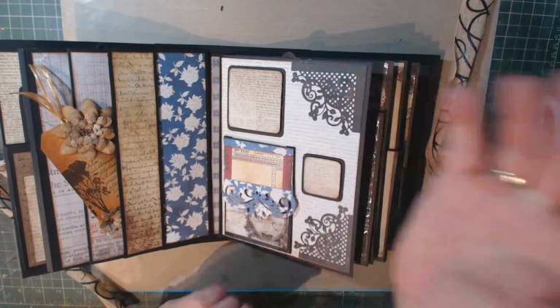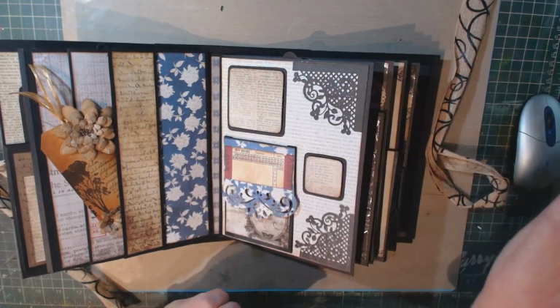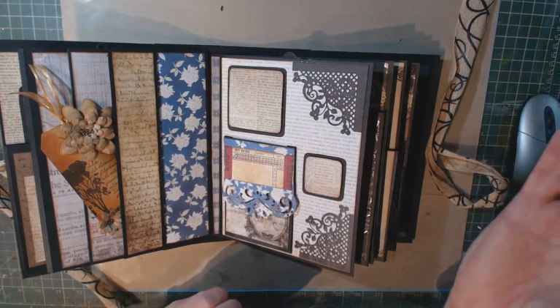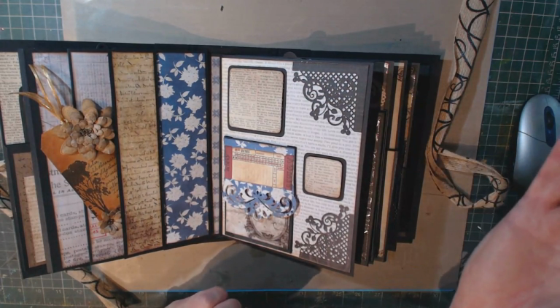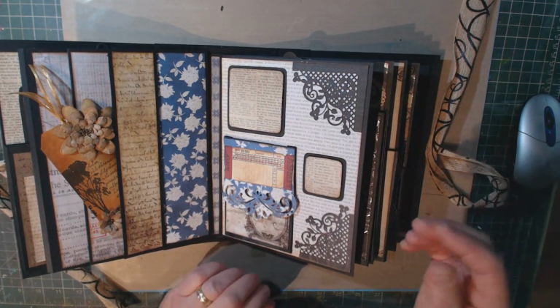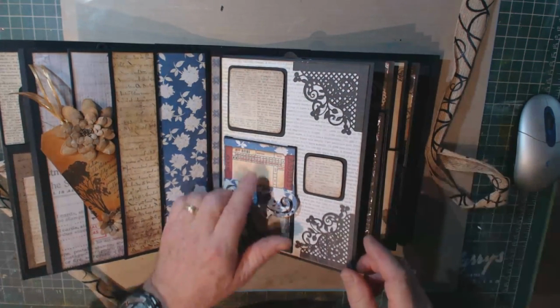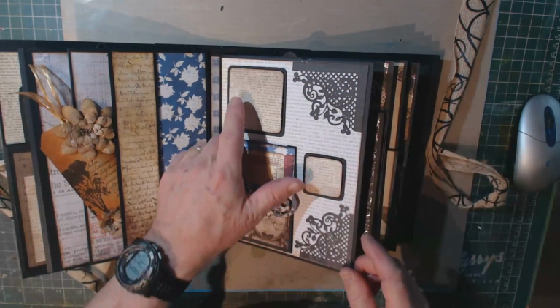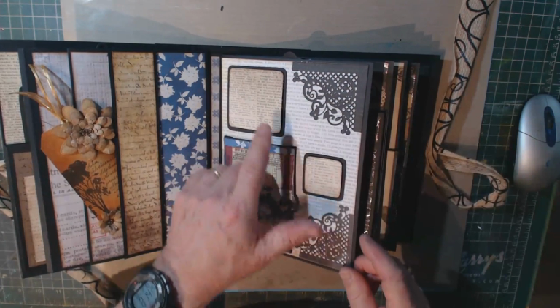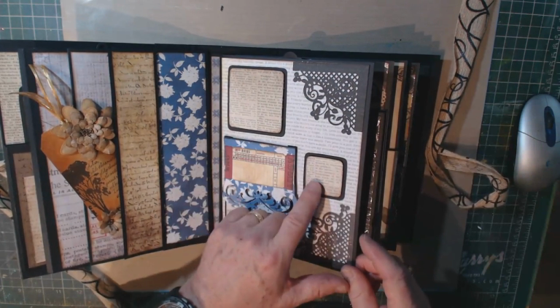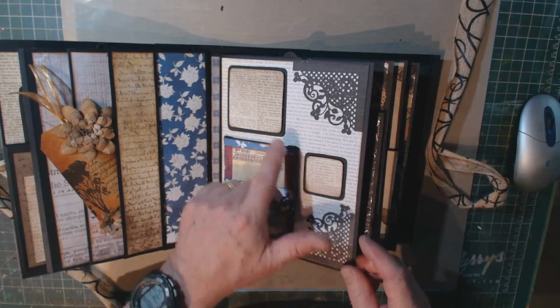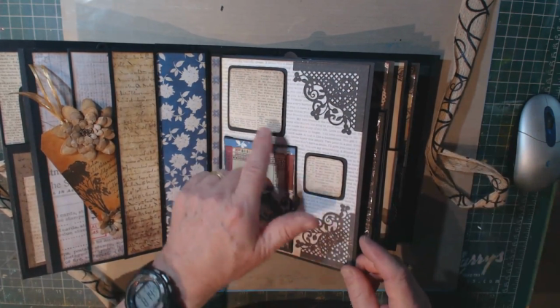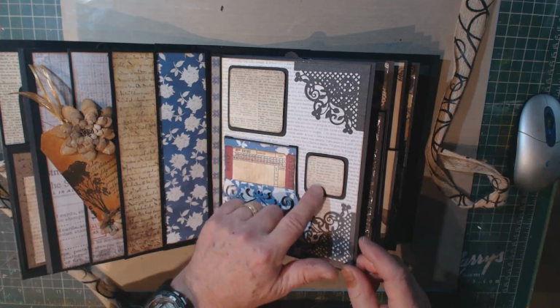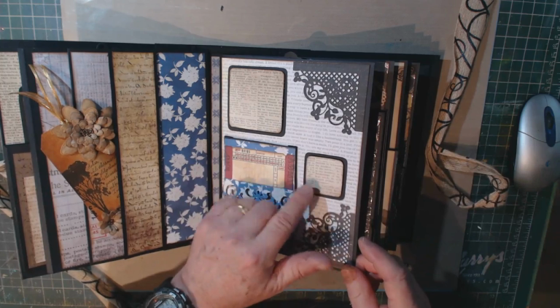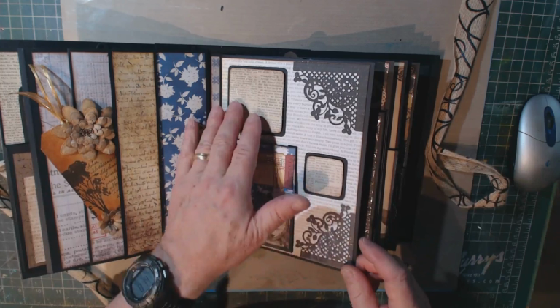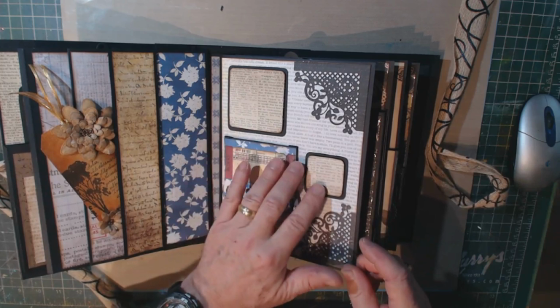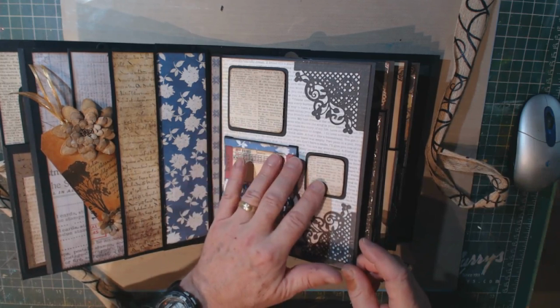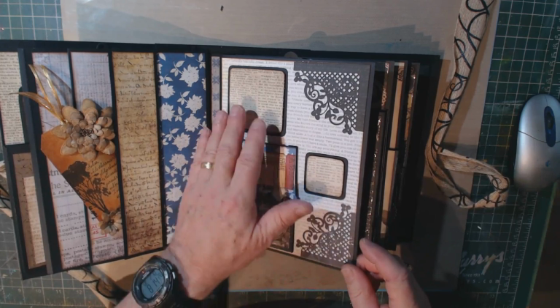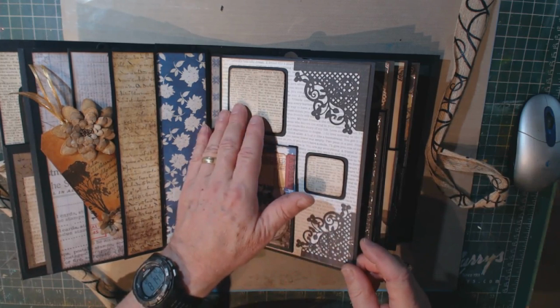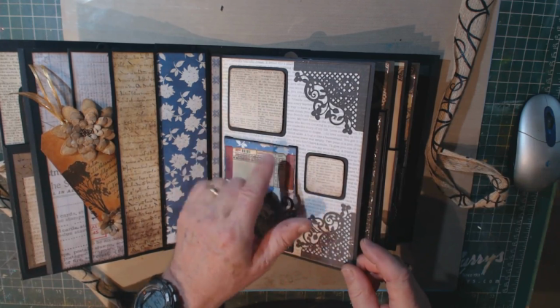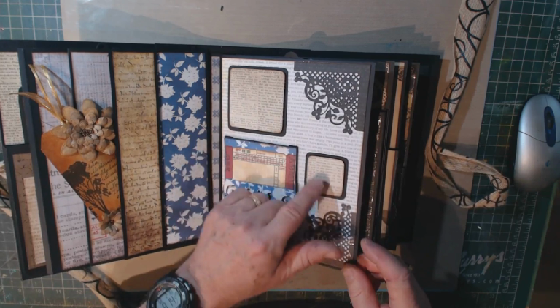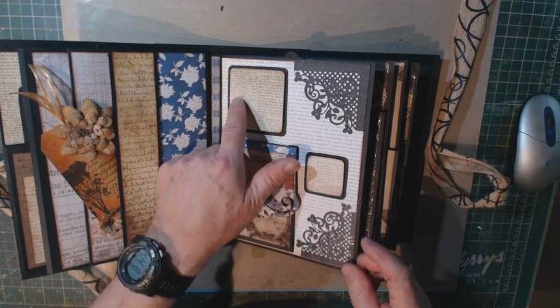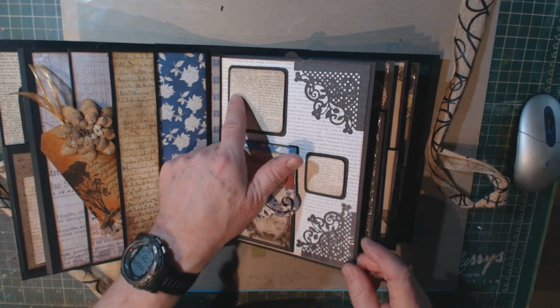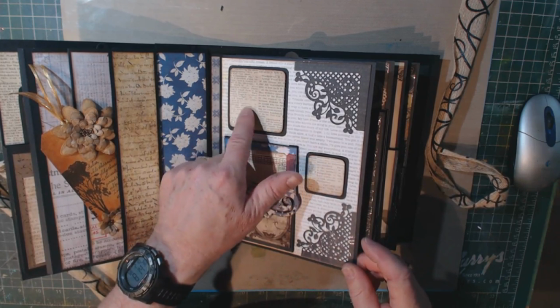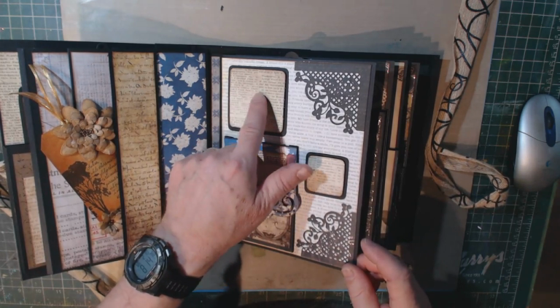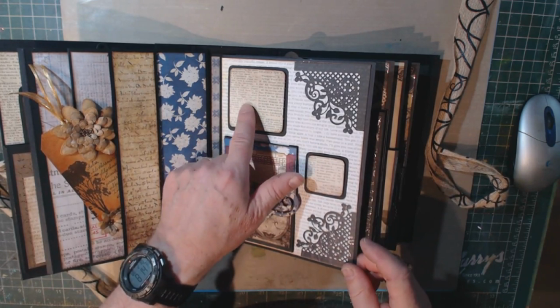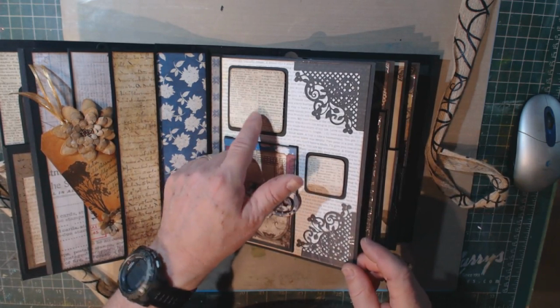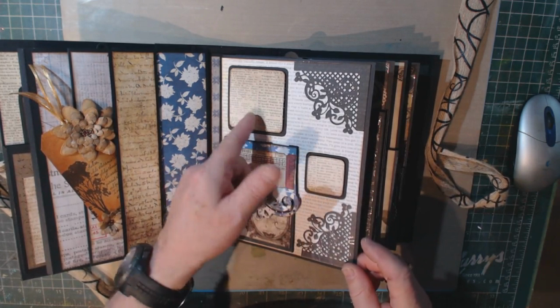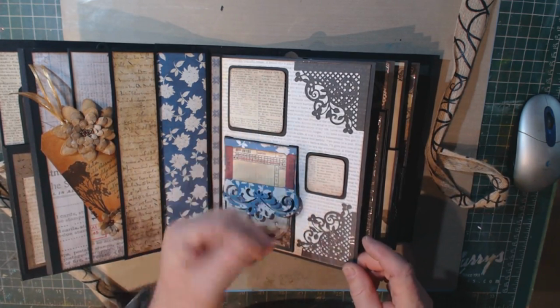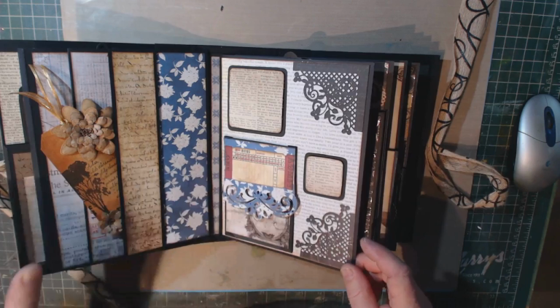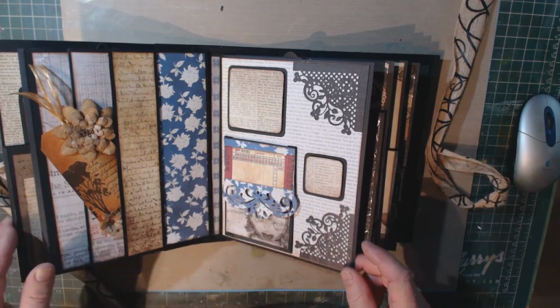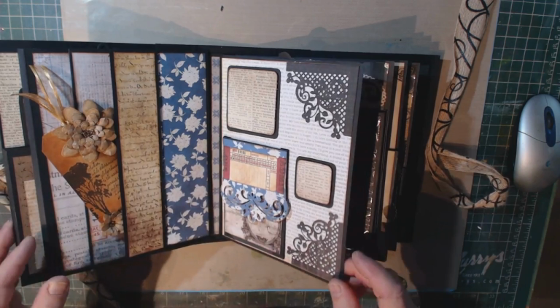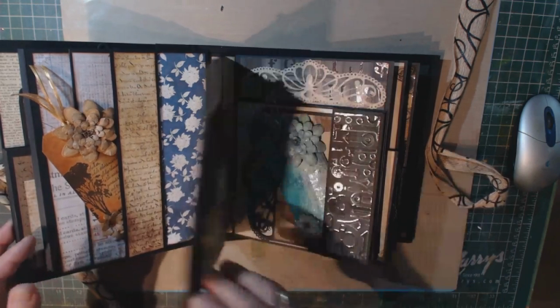And it just snaps shut. I had these two little squares here and raised them up with pop dots. Again, these are spots for embellishments or for pictures.